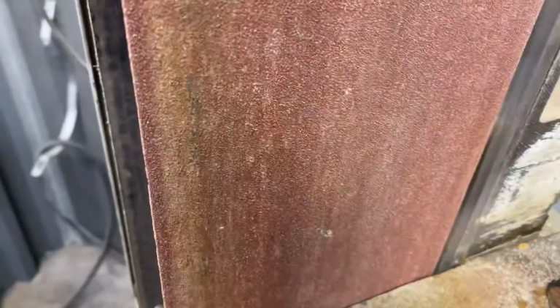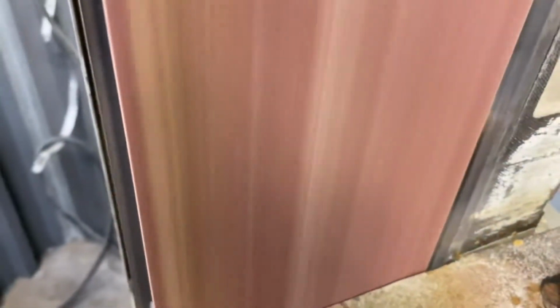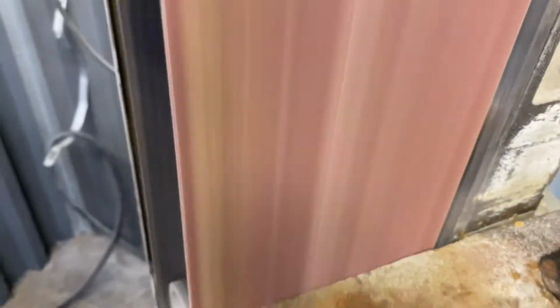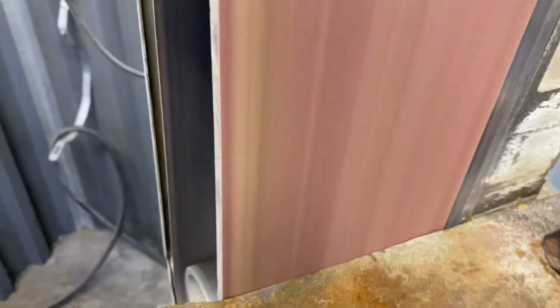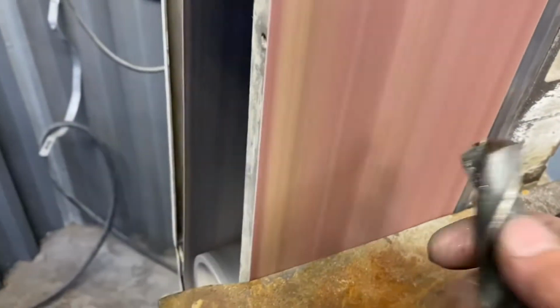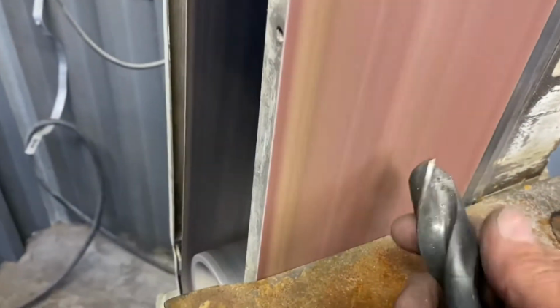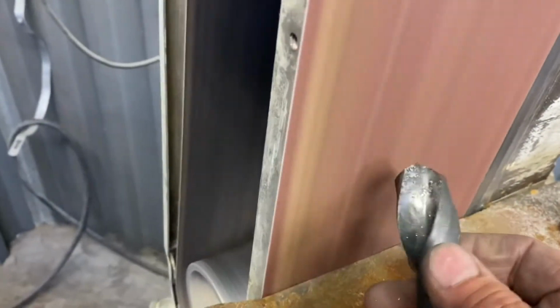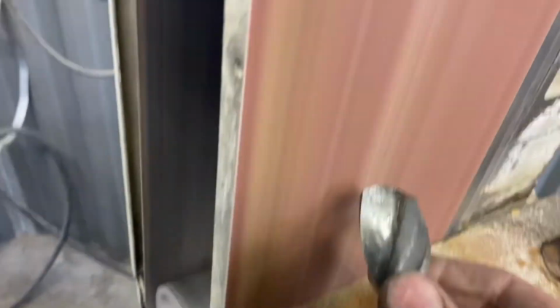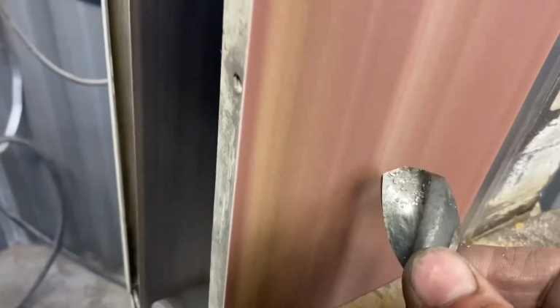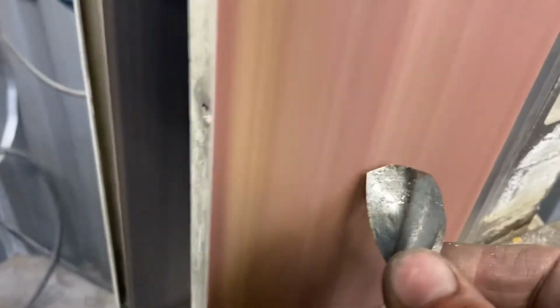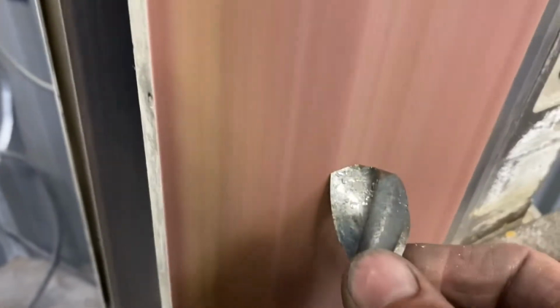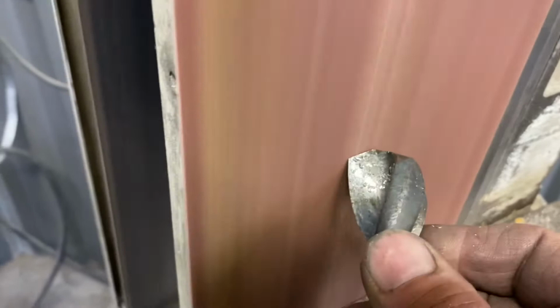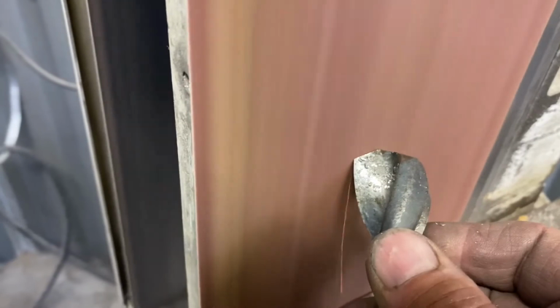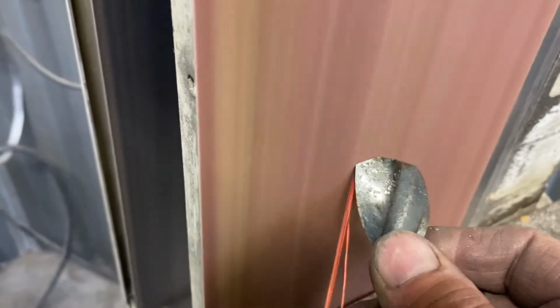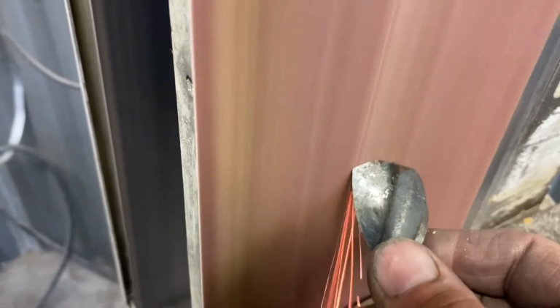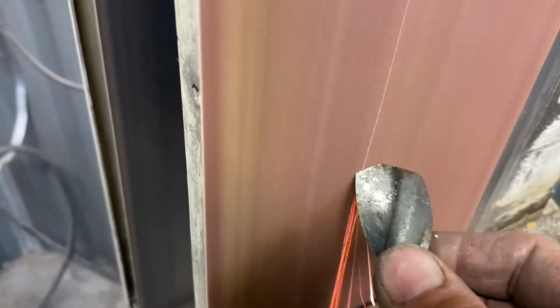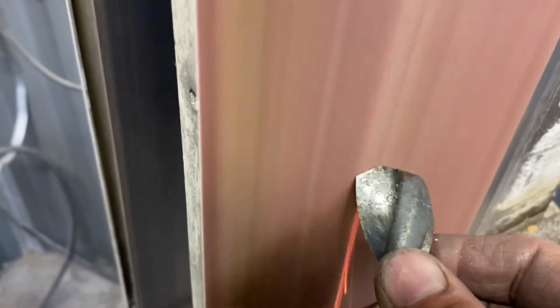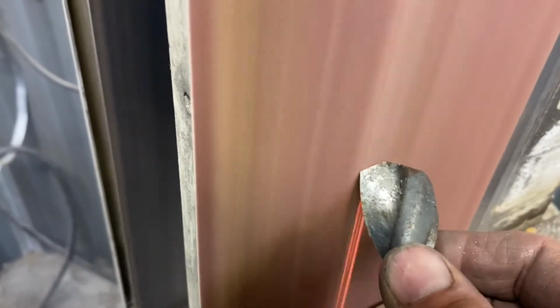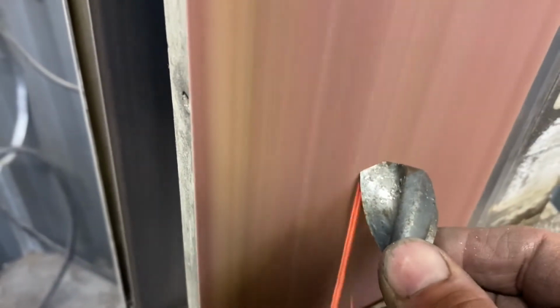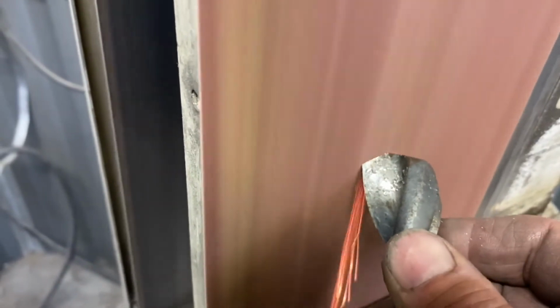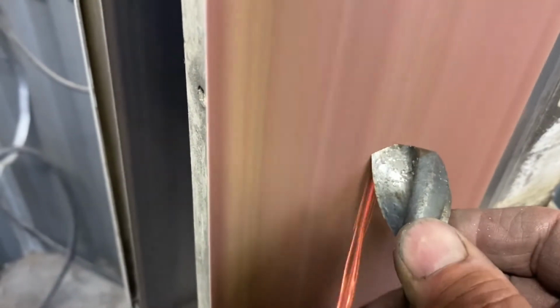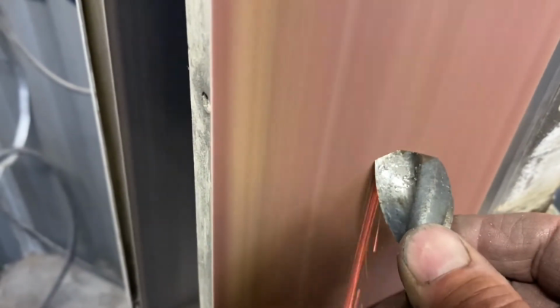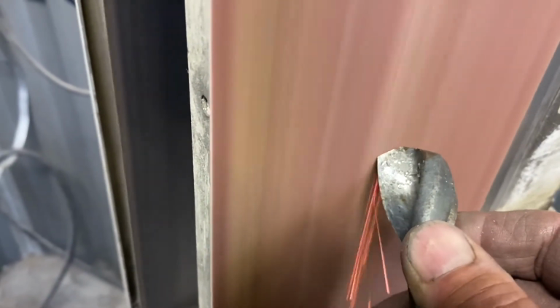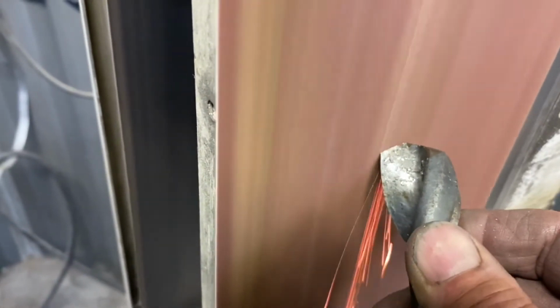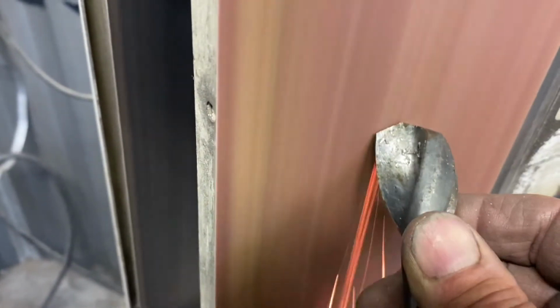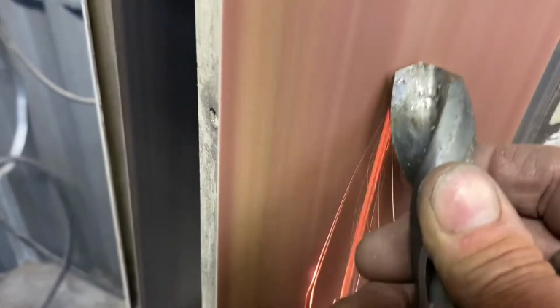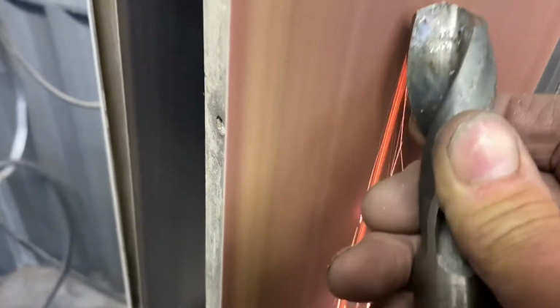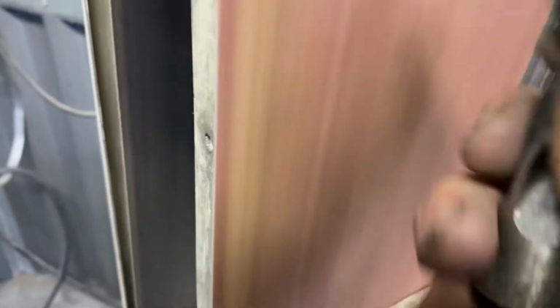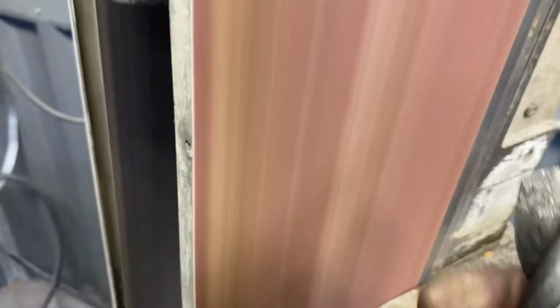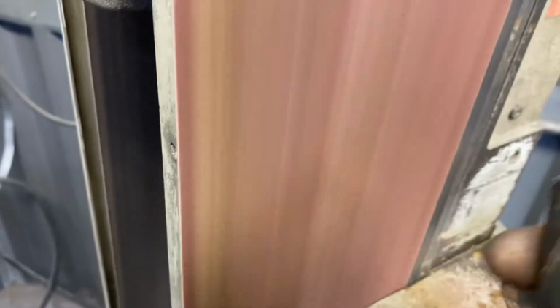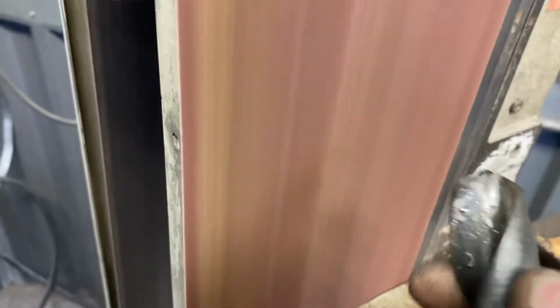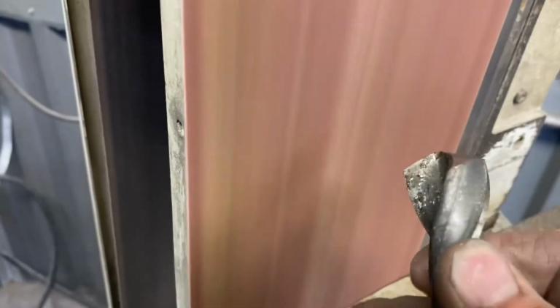Quick touch up on the cutting lips of this one-inch drill so she'll cut good, and then off to the Bridgeport to drill that first one-inch diameter hole.